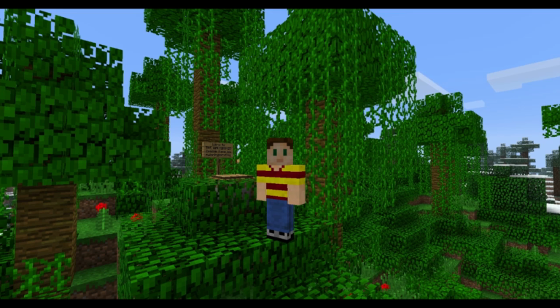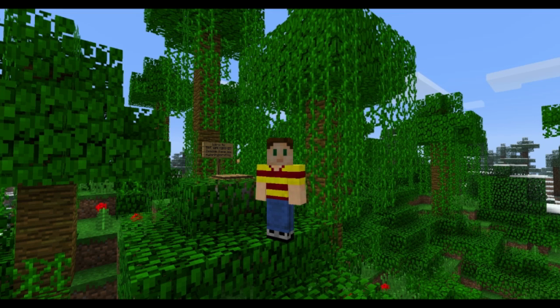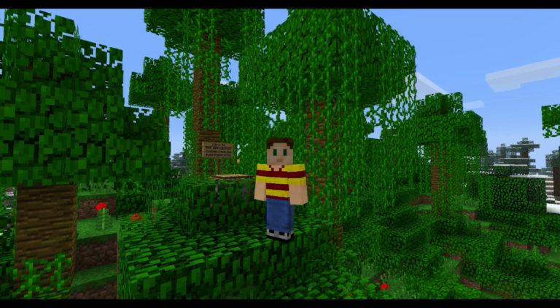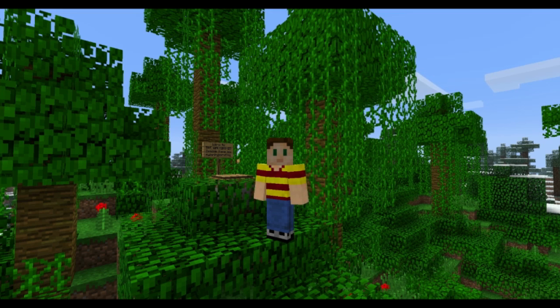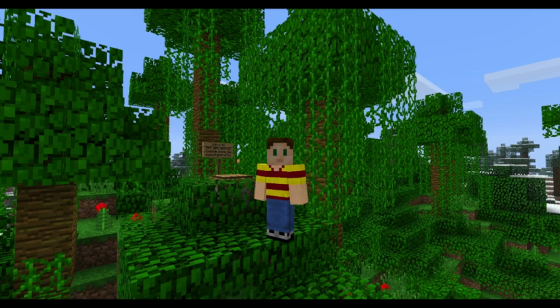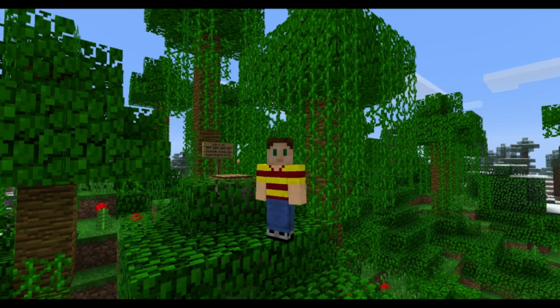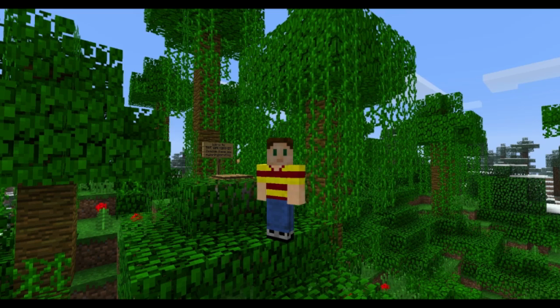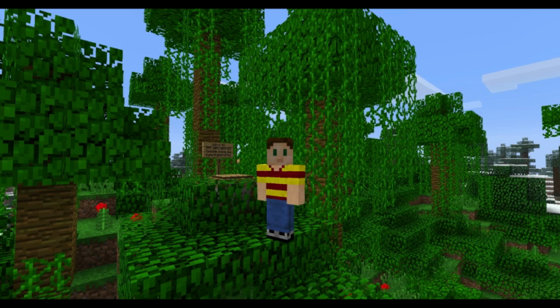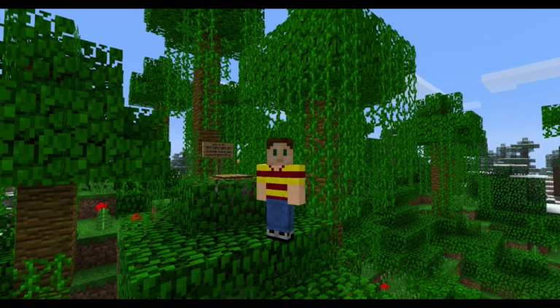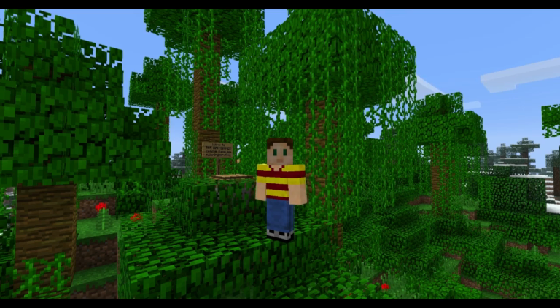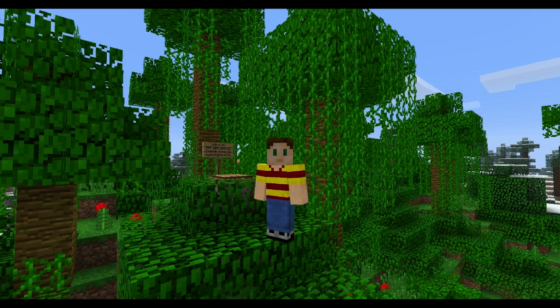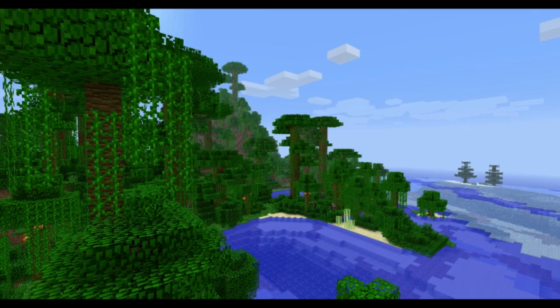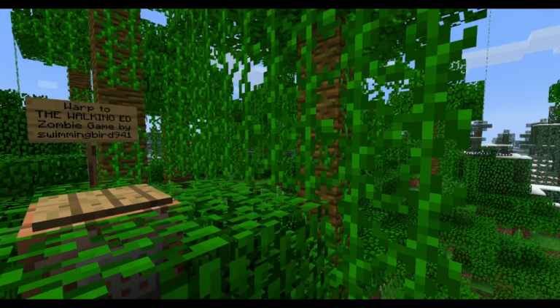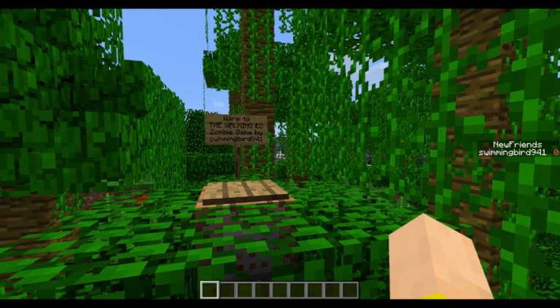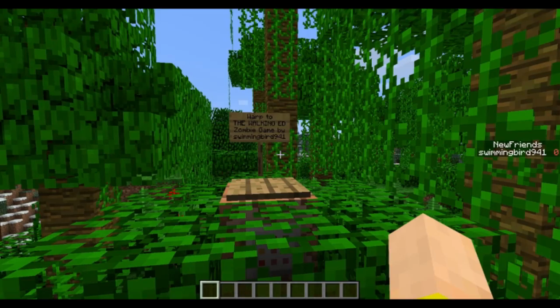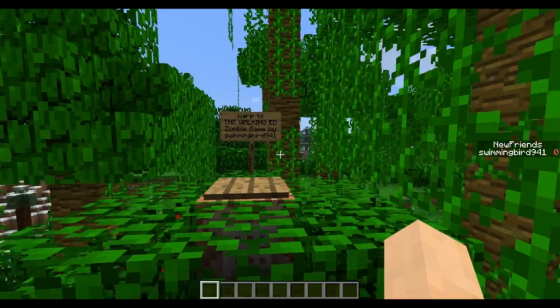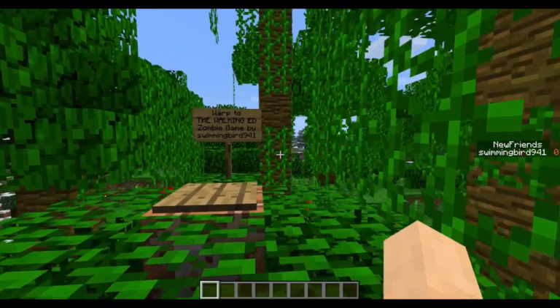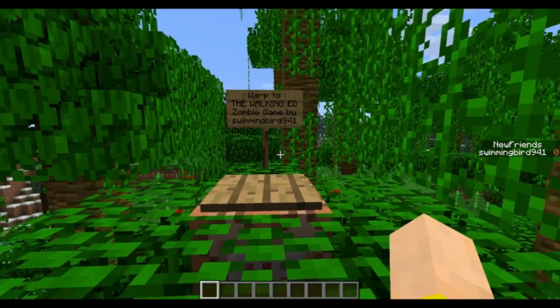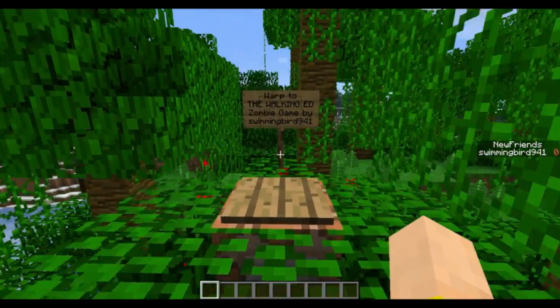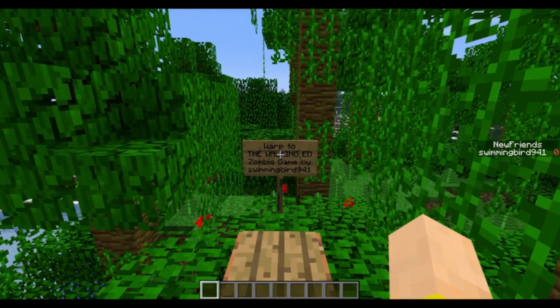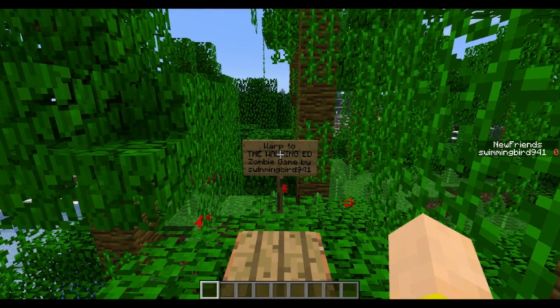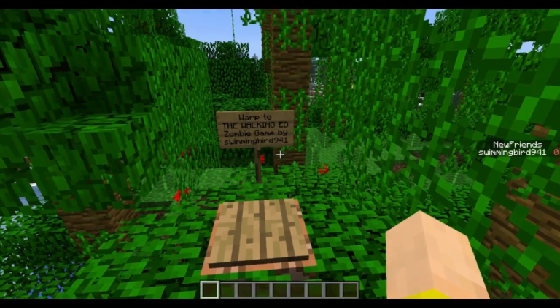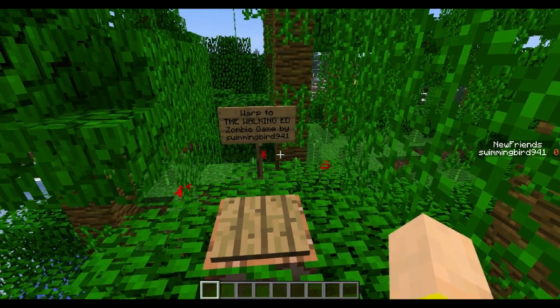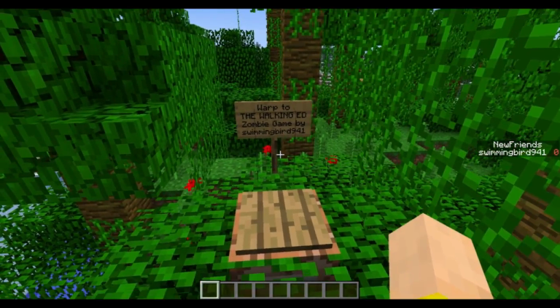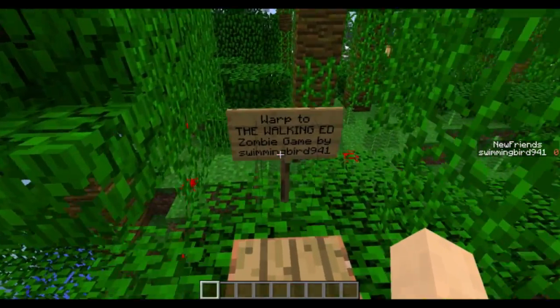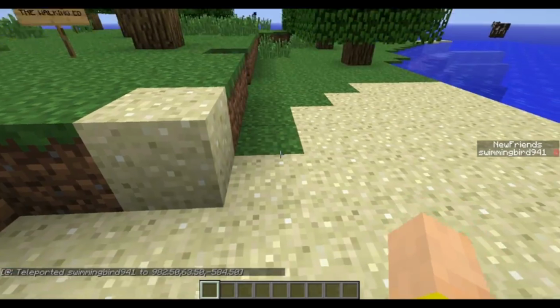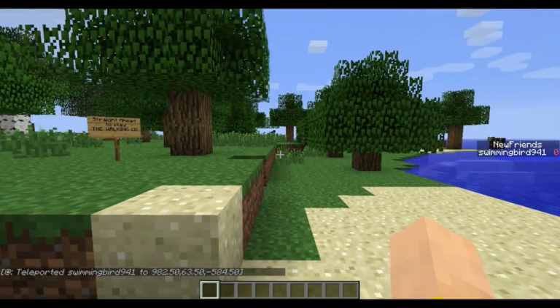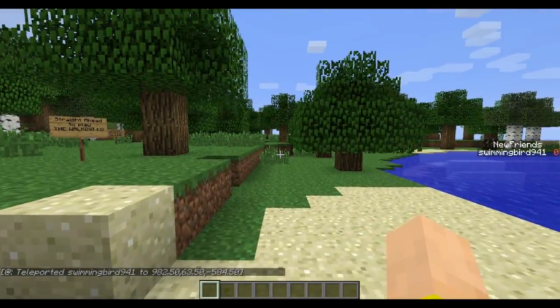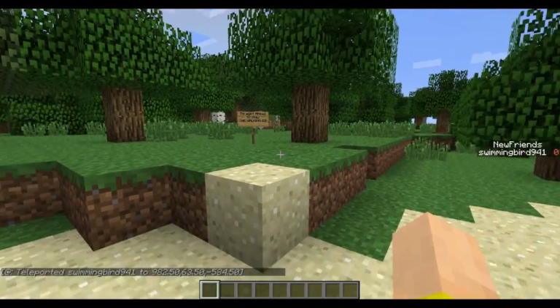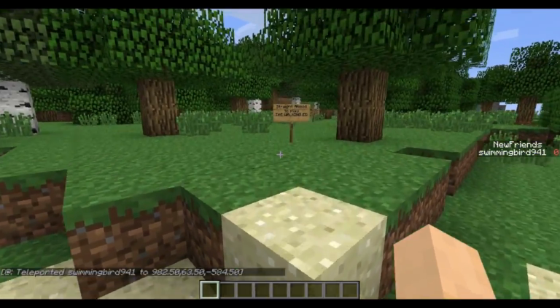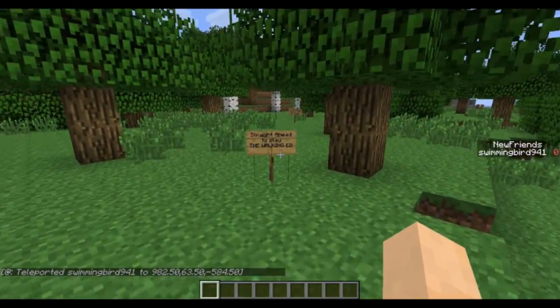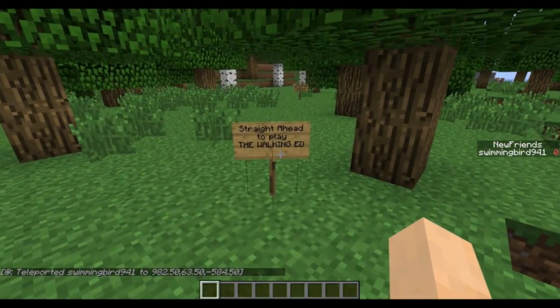This is snapshot 13w7a. One of the biggest things this week was being able to spawn in tile entities, and I wanted to show you exactly how that works, so I made a little mini-game here that also uses a scoreboard. It's called The Walking Ed — a little zombie mini-game.